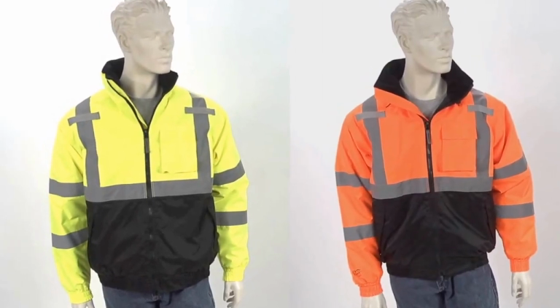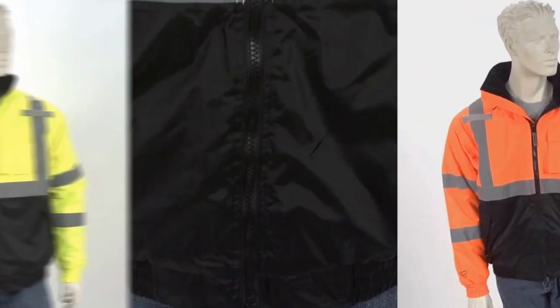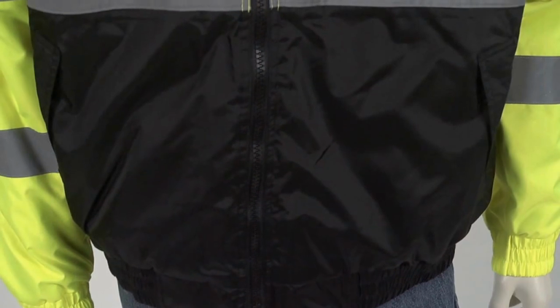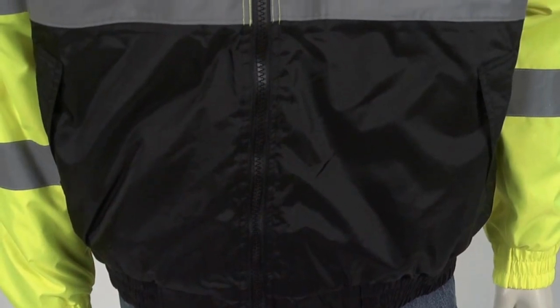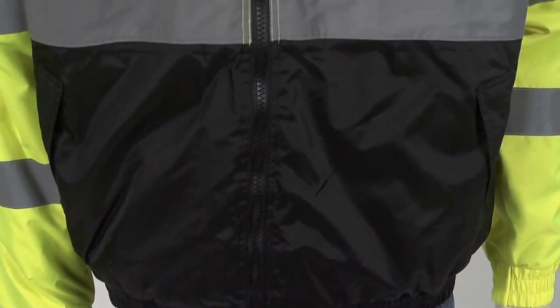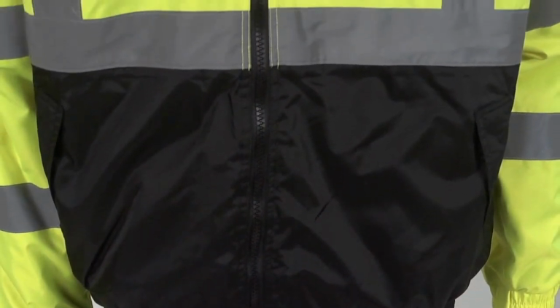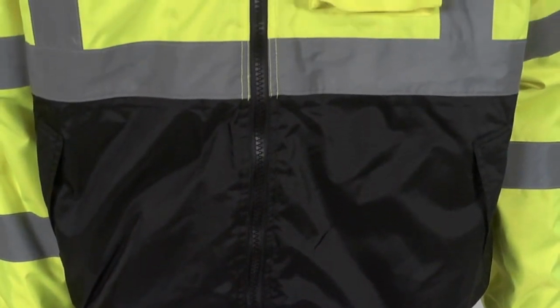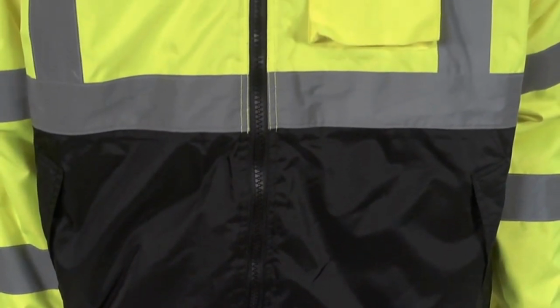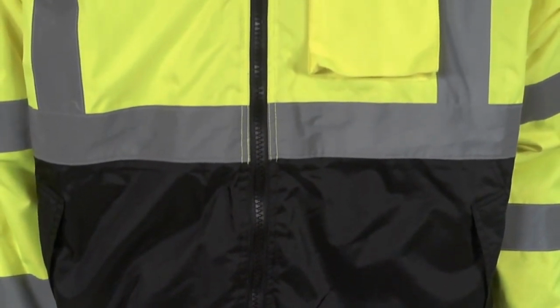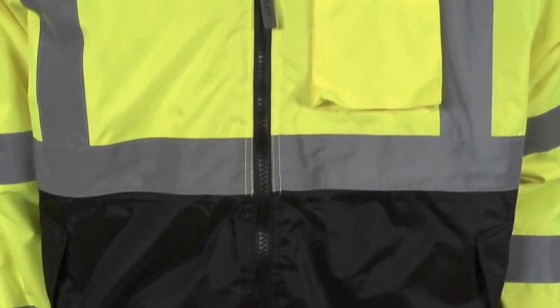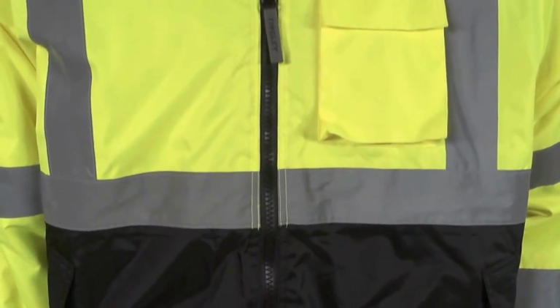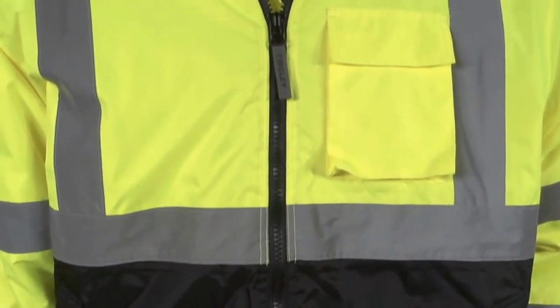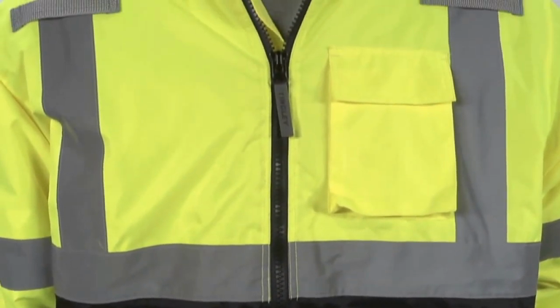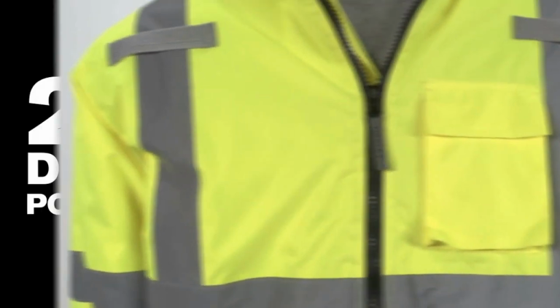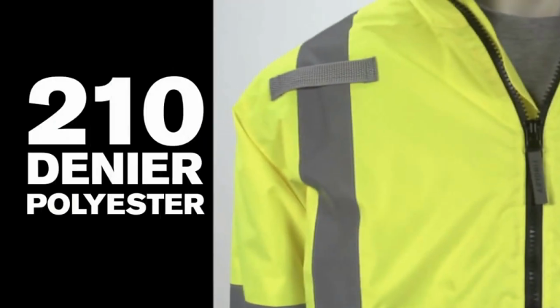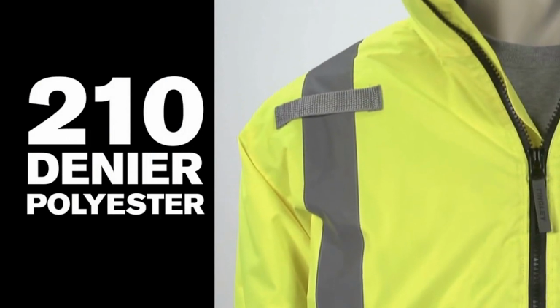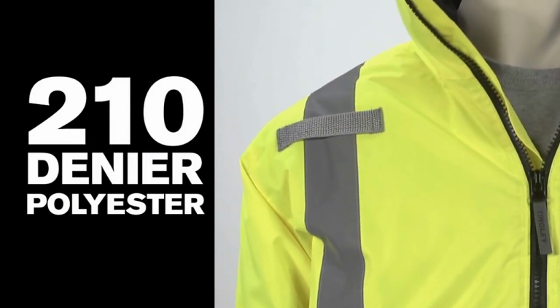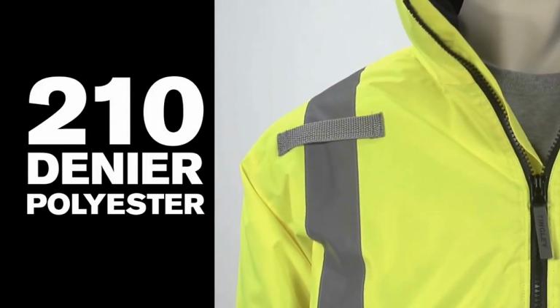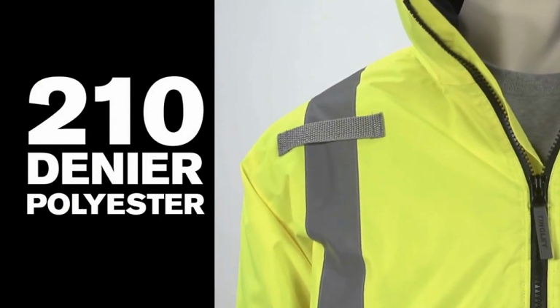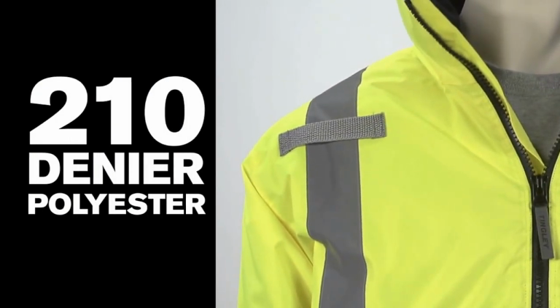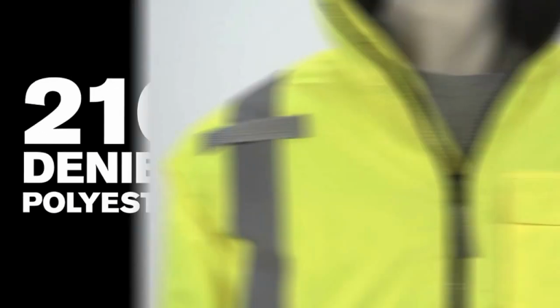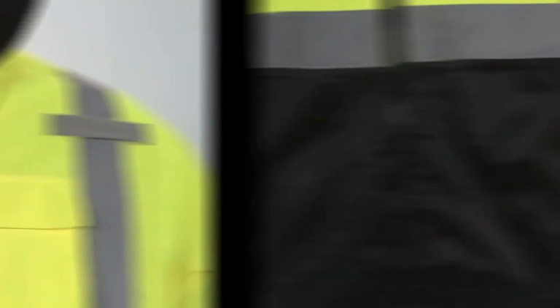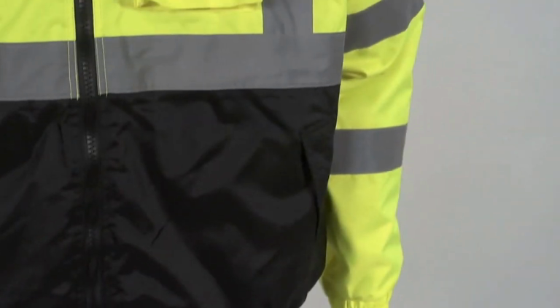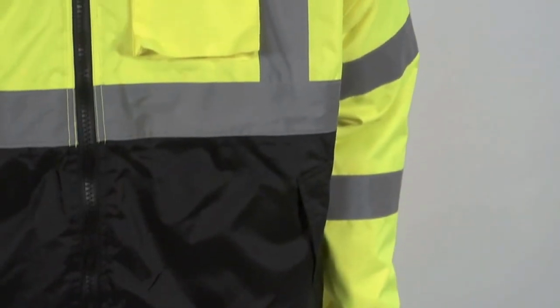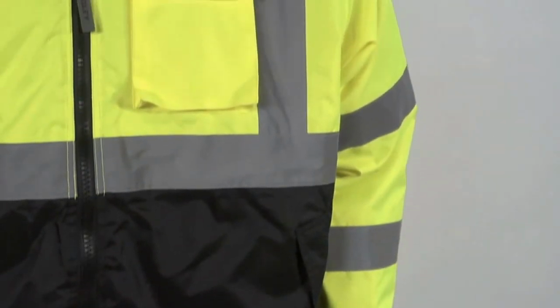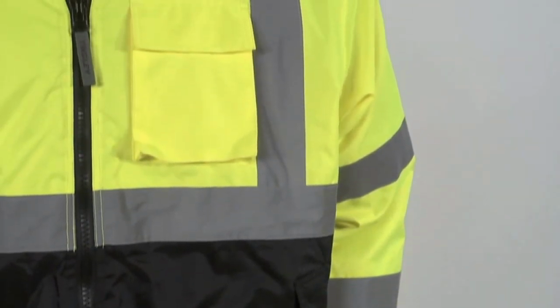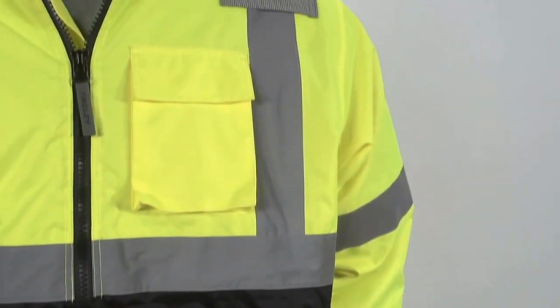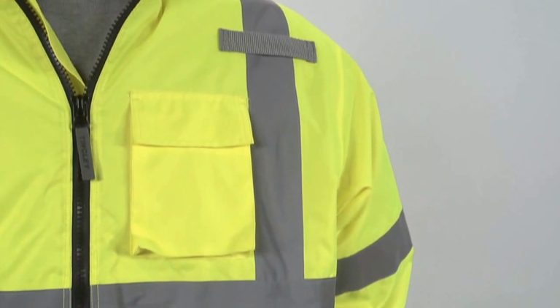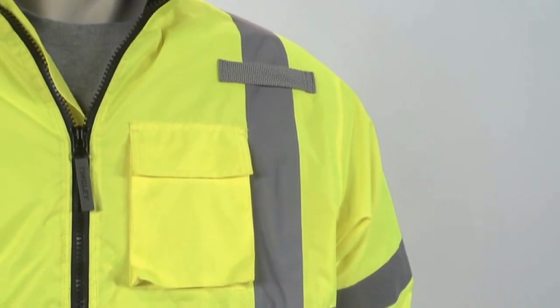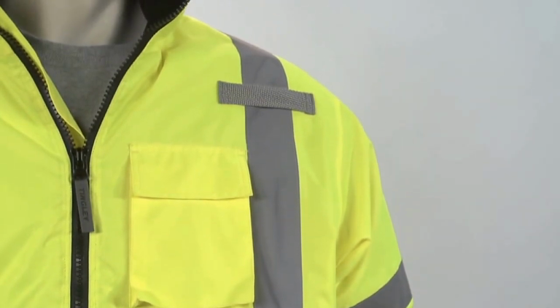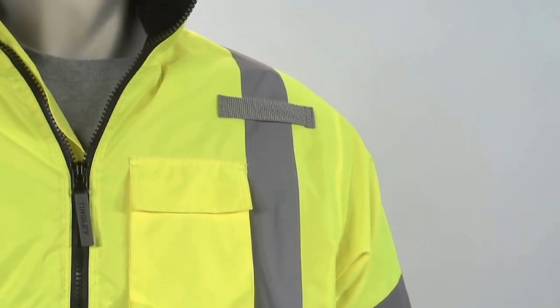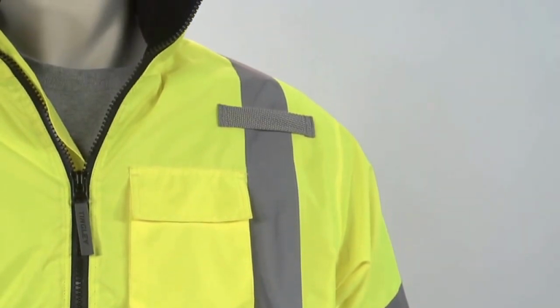Quilted polyester lining throughout the jacket provides warmth and comfort. The jacket features a 210 denier polyester shell for great wear. 2-inch silver reflective tape reflects light for 360-degree nighttime conspicuity.